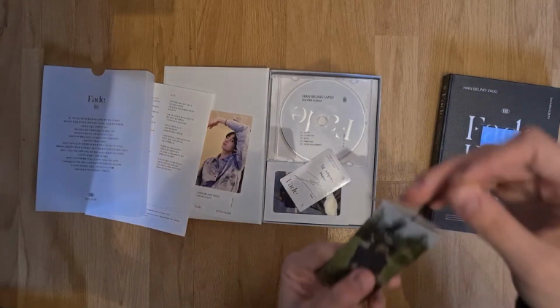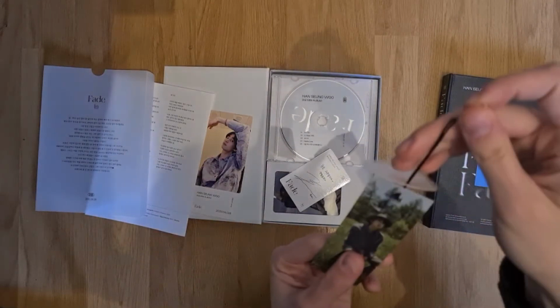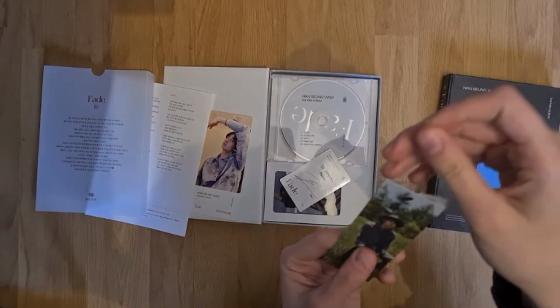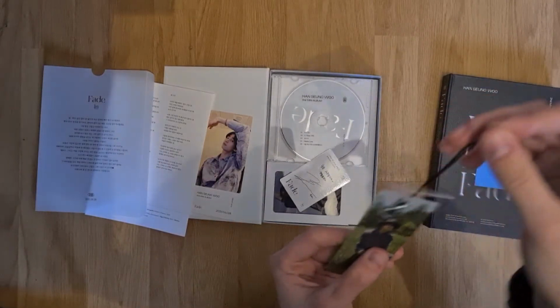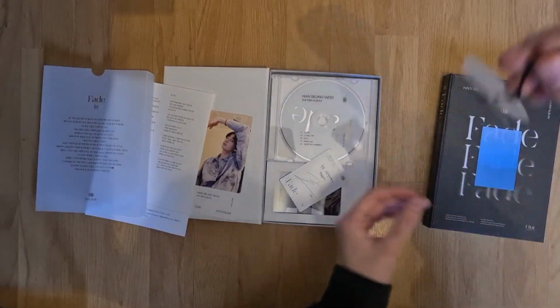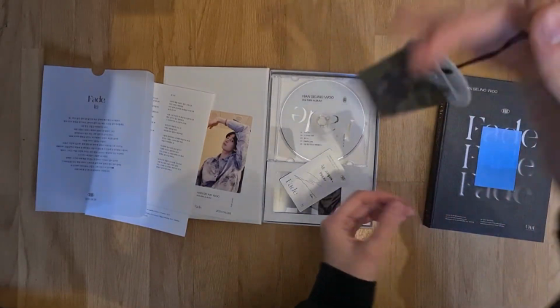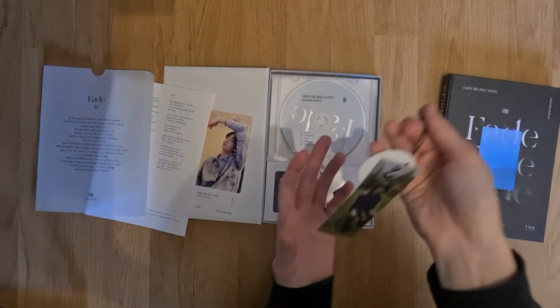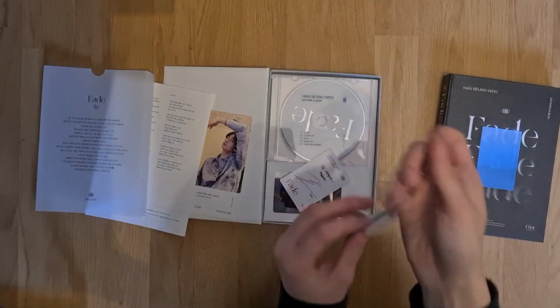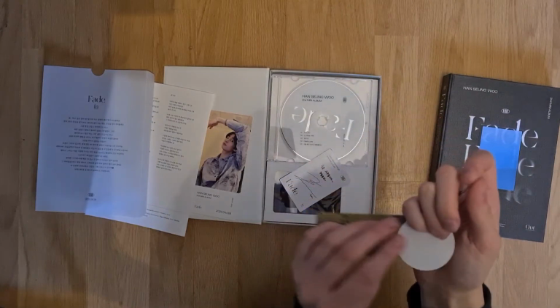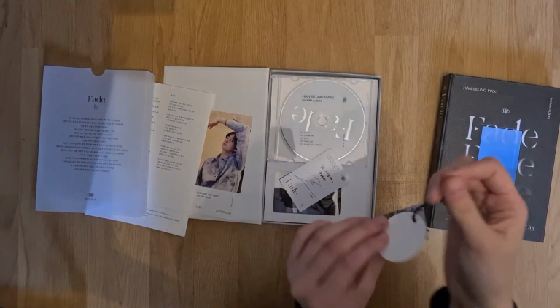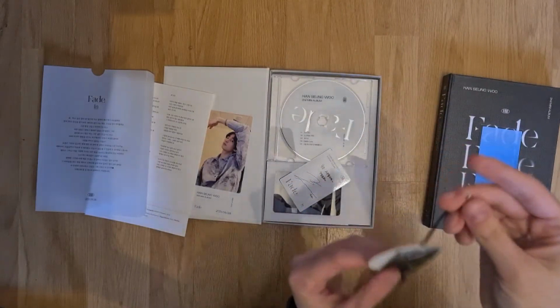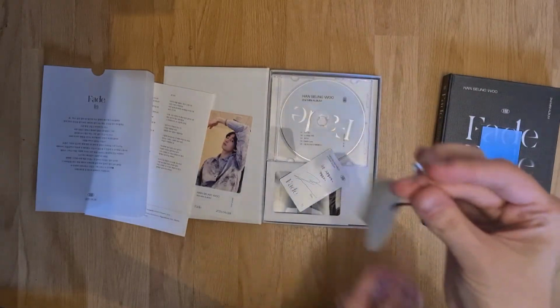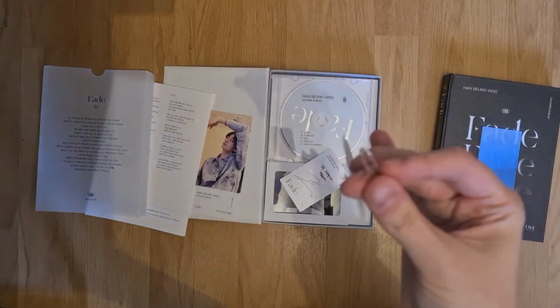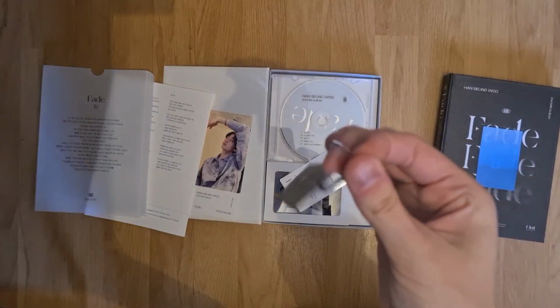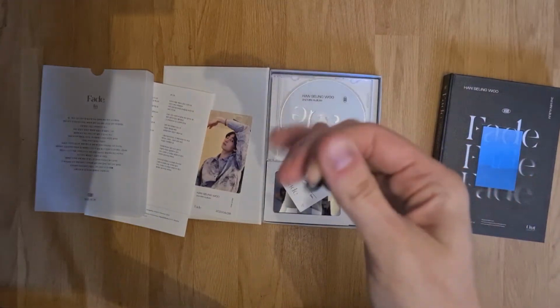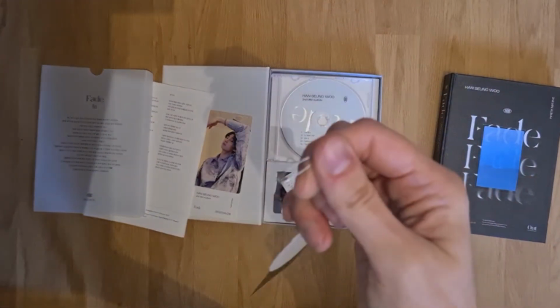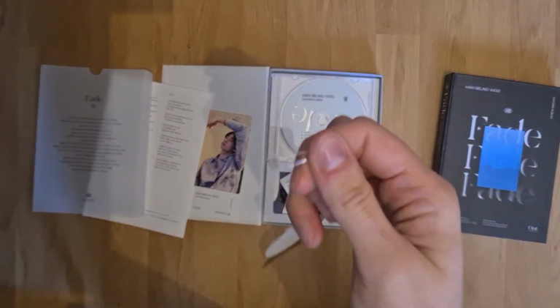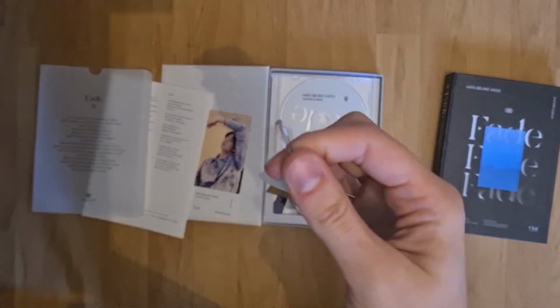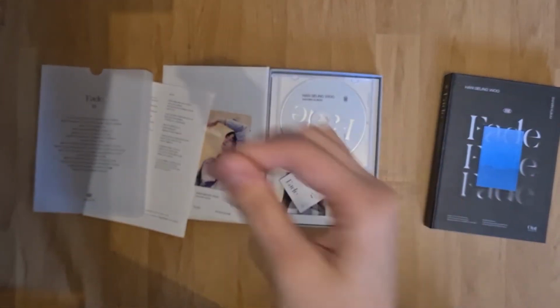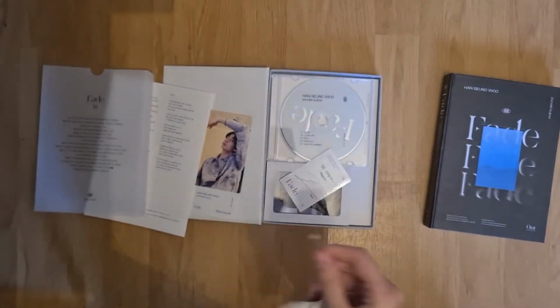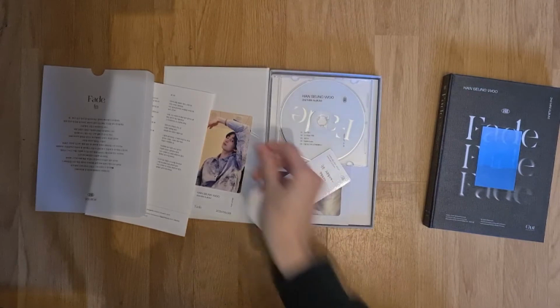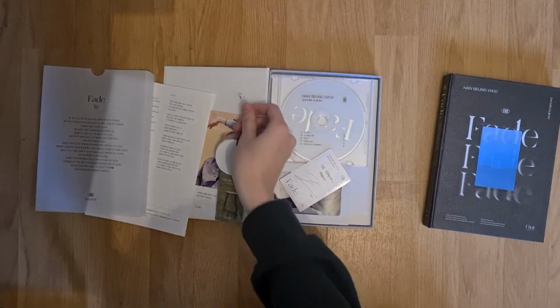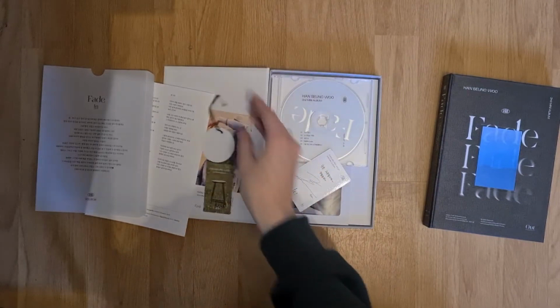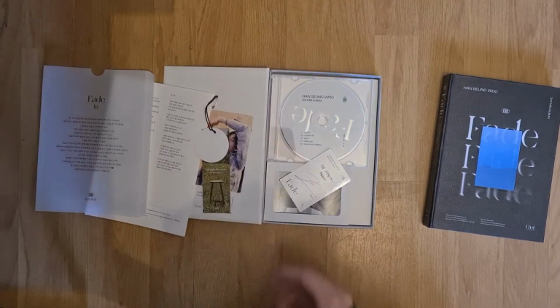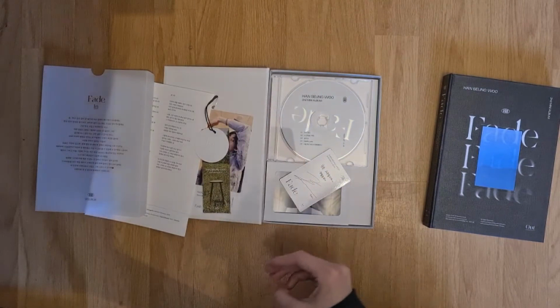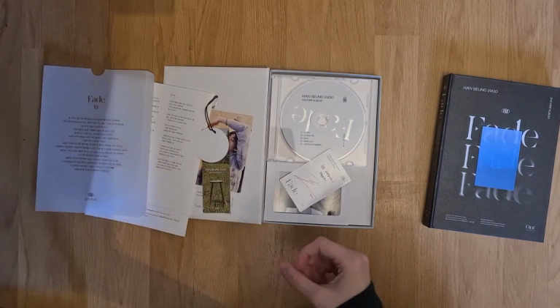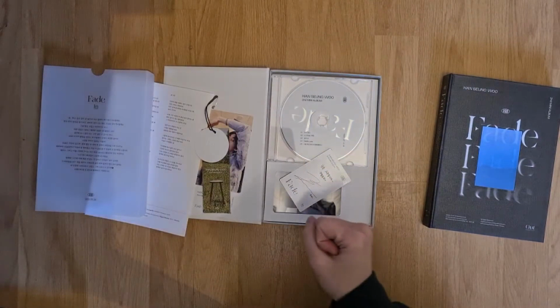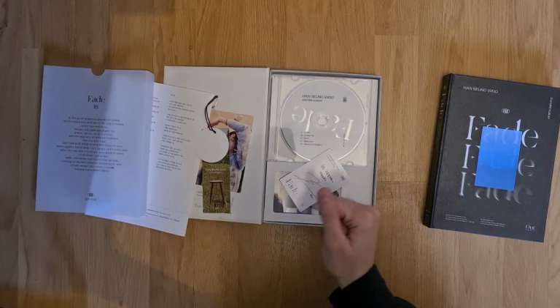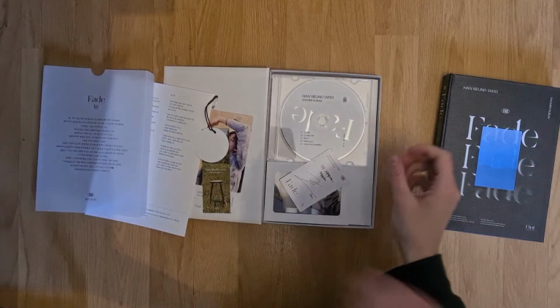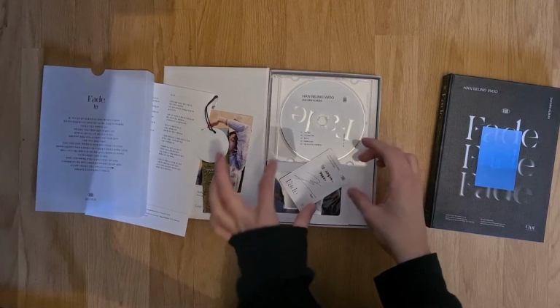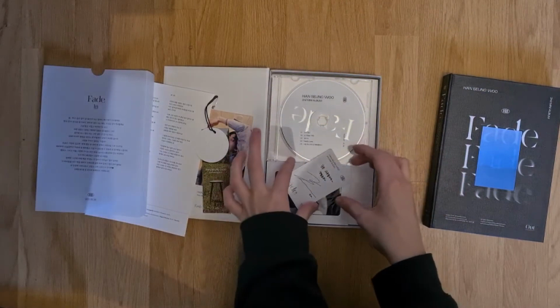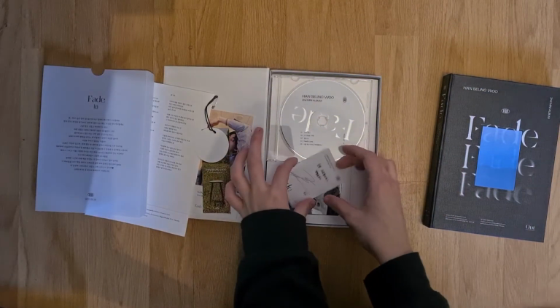Oh, you can pin it onto something — nice! Because it has a safety pin, you can put it on your clothes or your bag maybe.